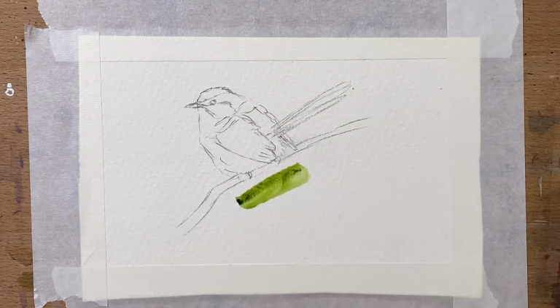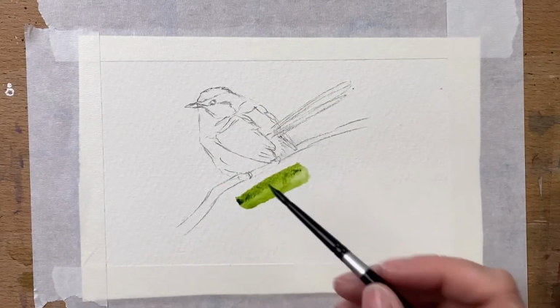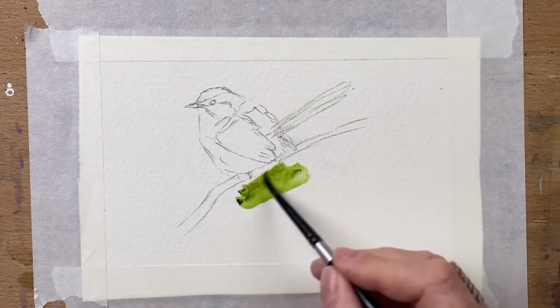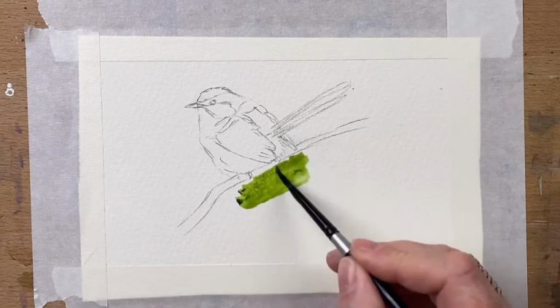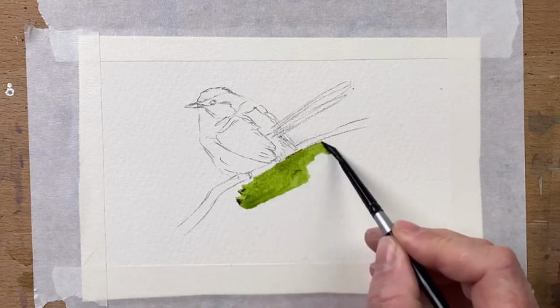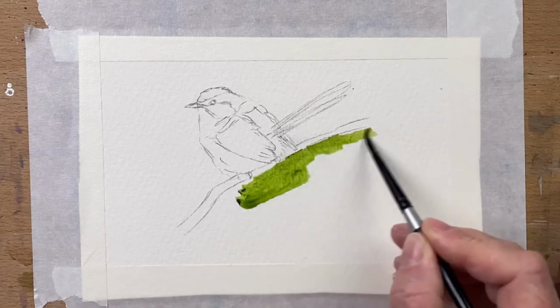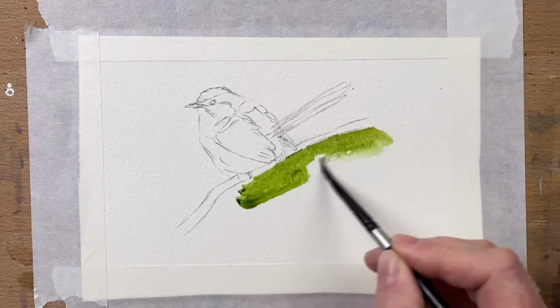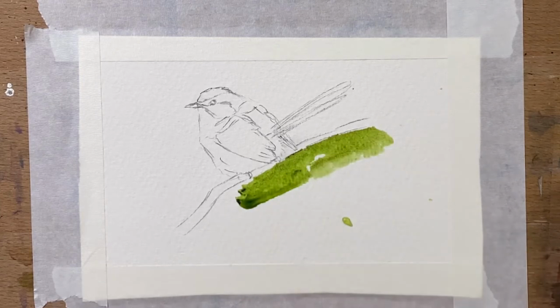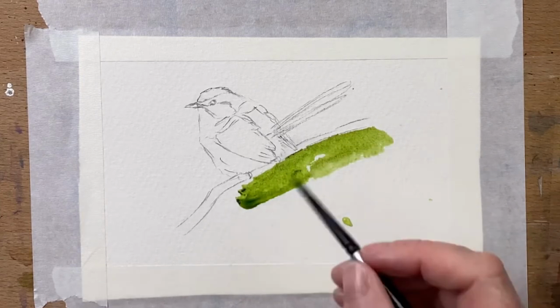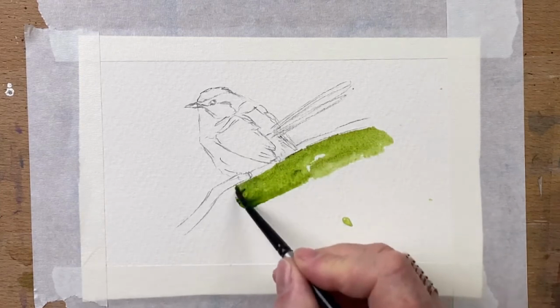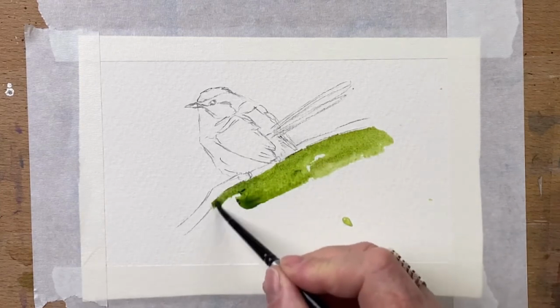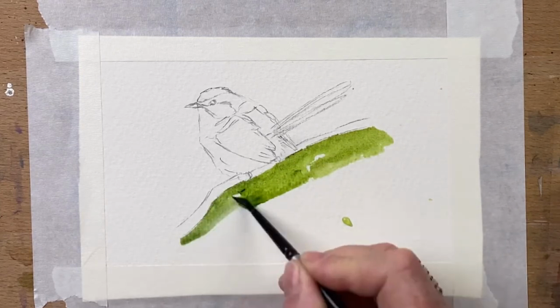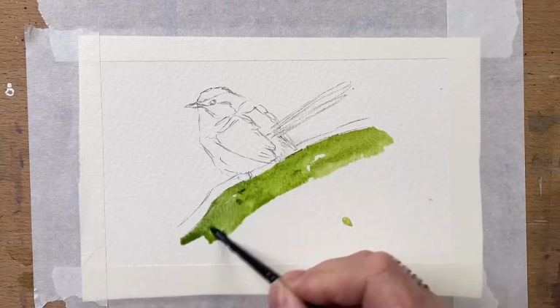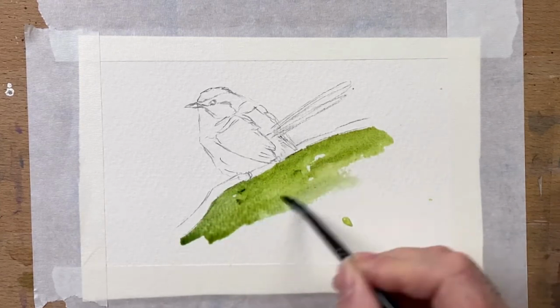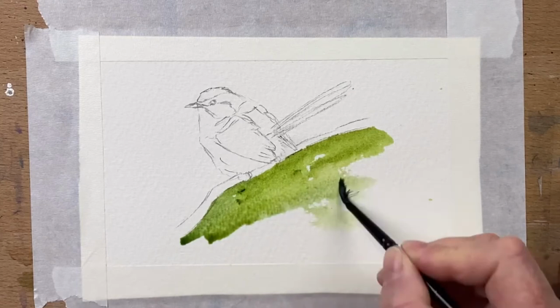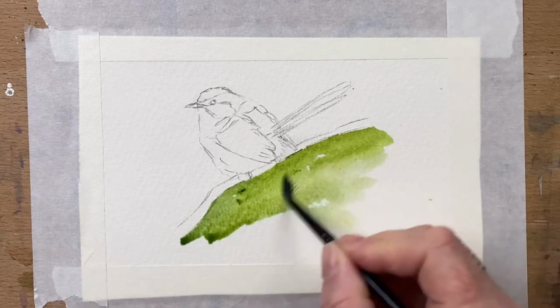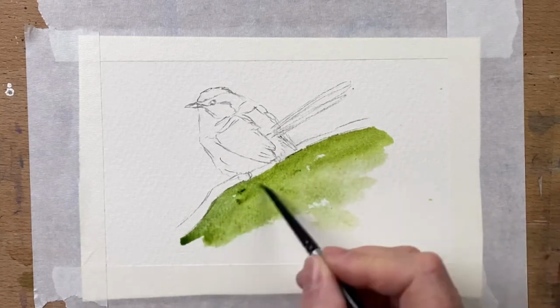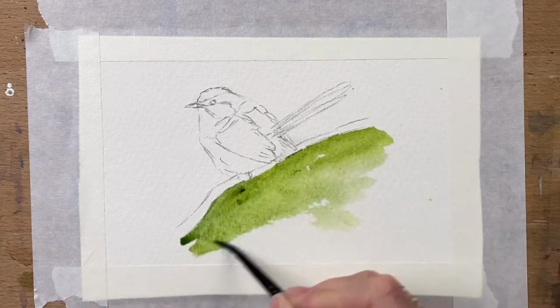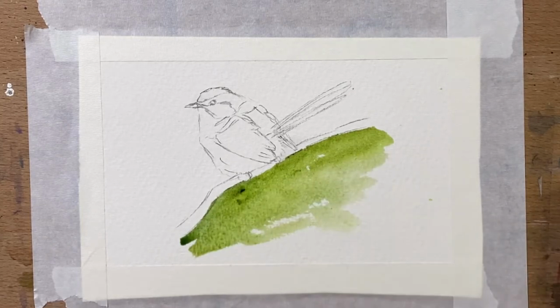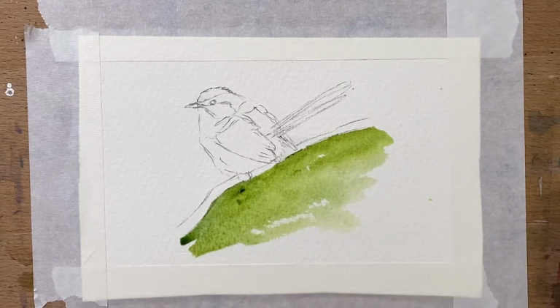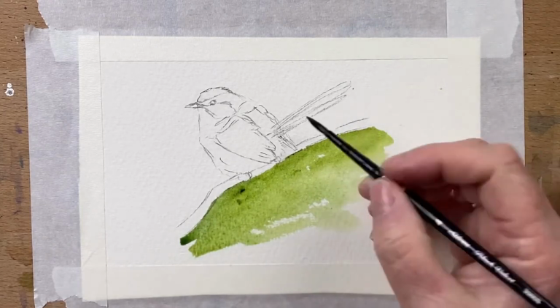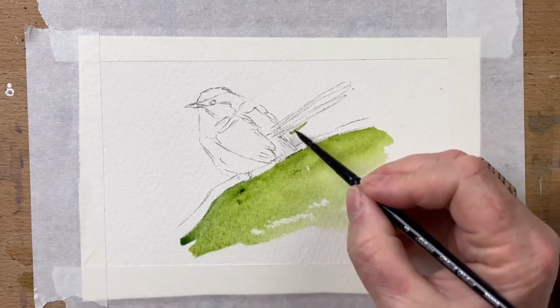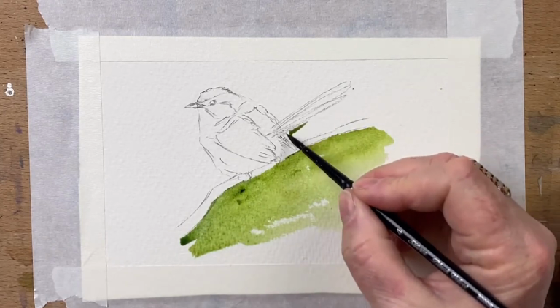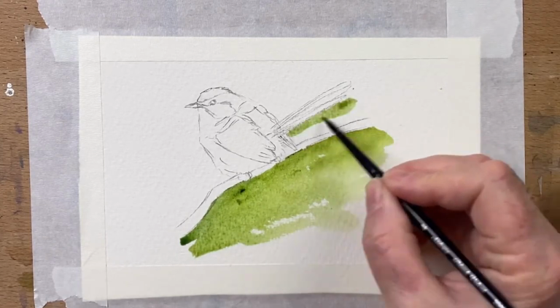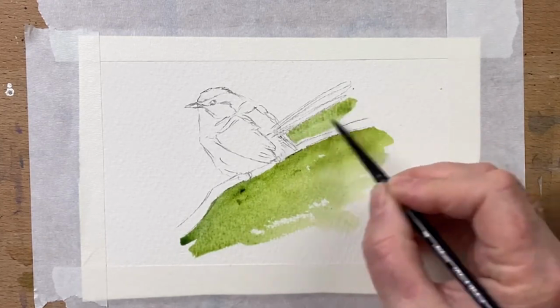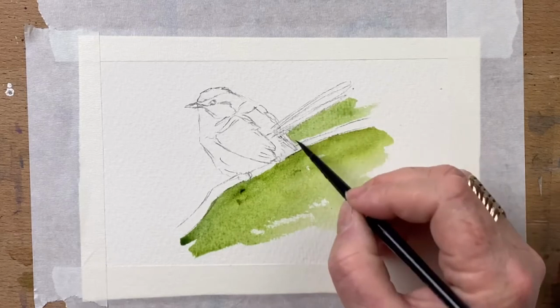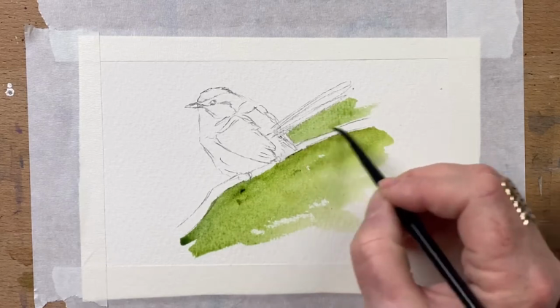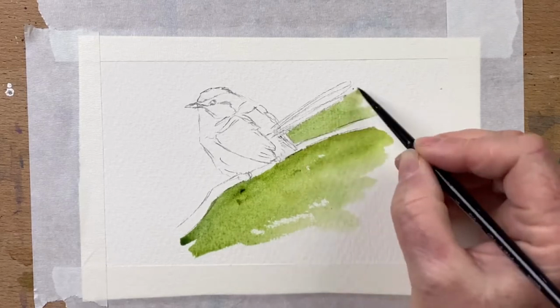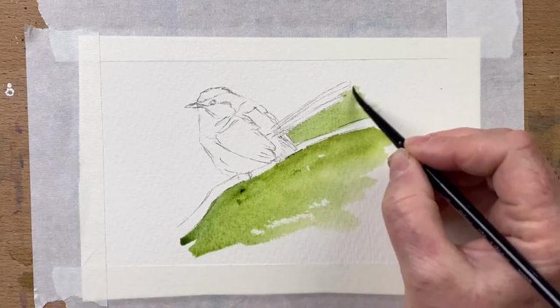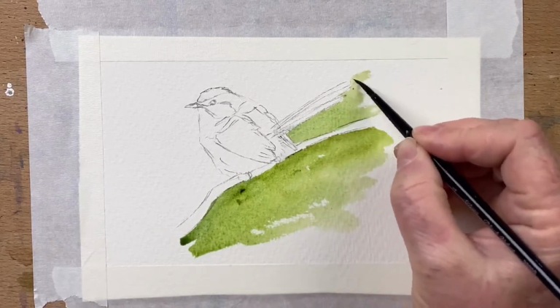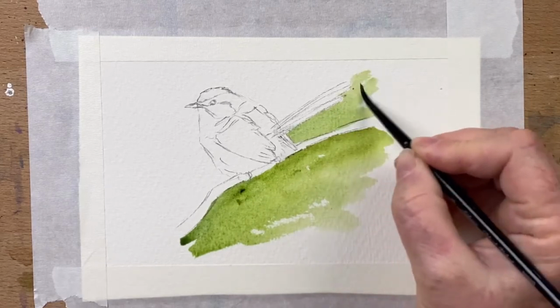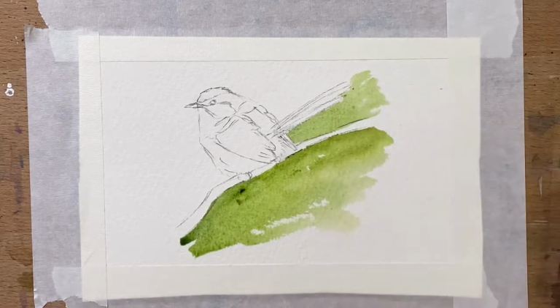Now I start with the watercolour and I start with the background. I wanted to have just a green background — these guys live in the shrubs out the front, just like daisy bushes, and they nest in those. So I just pop a solid green background using sap green and I add a little bit of blue.